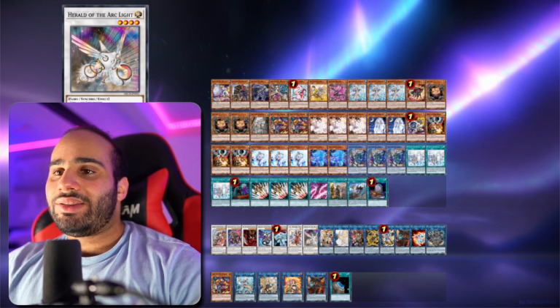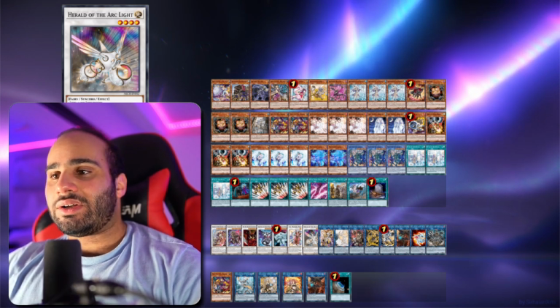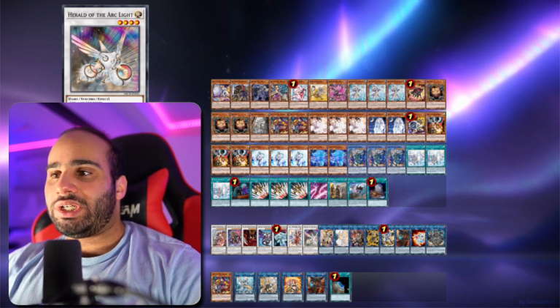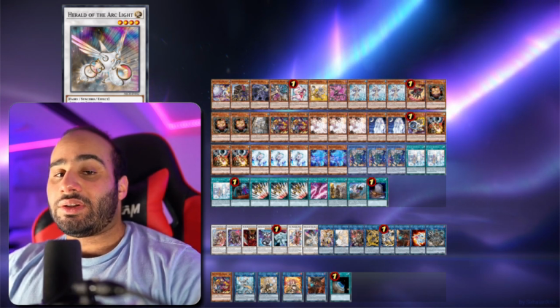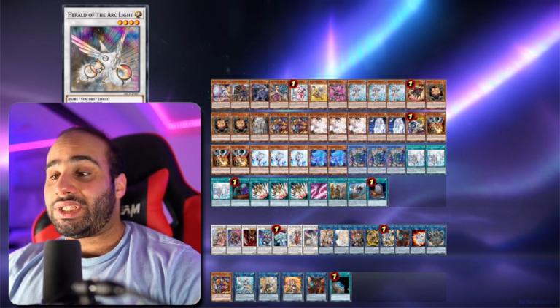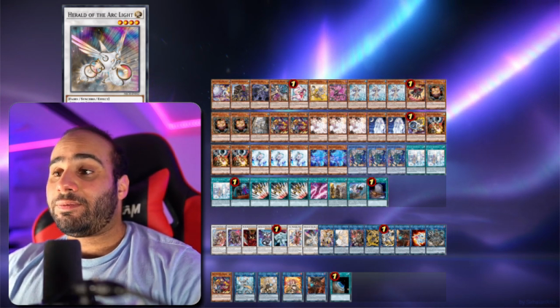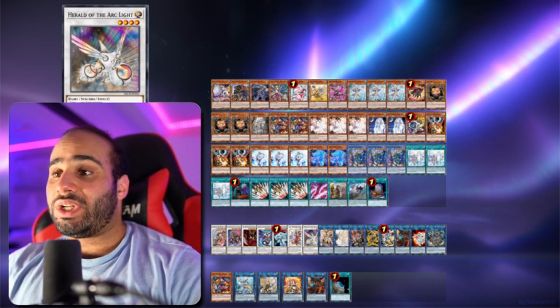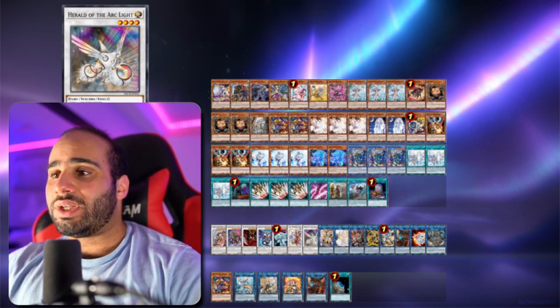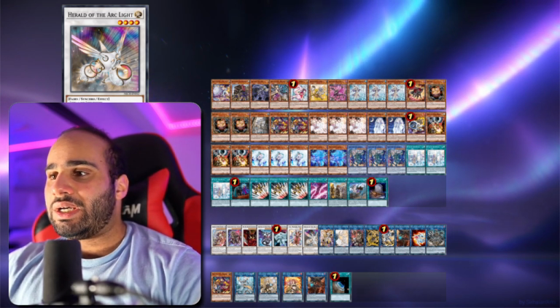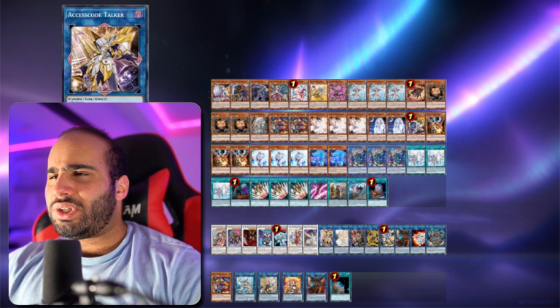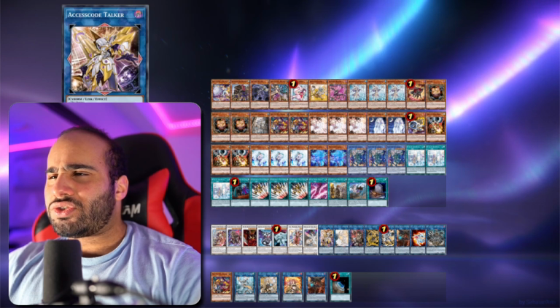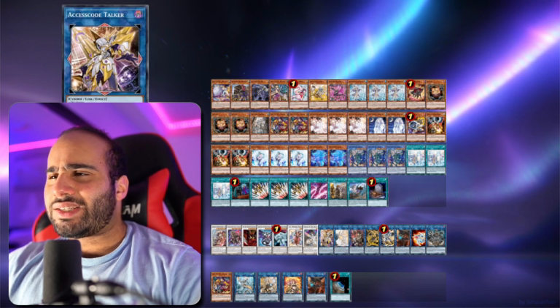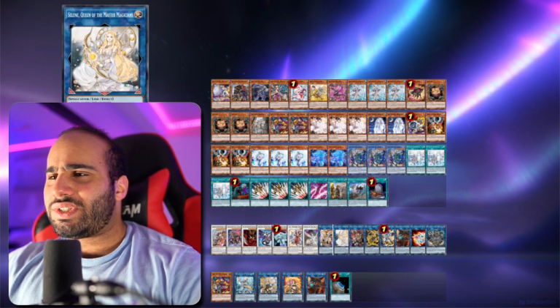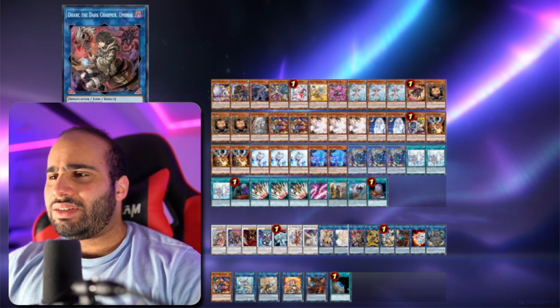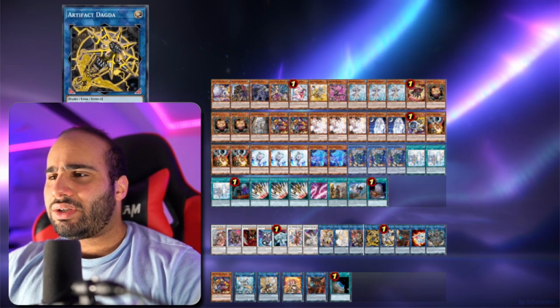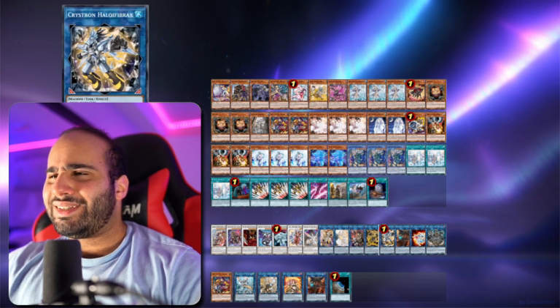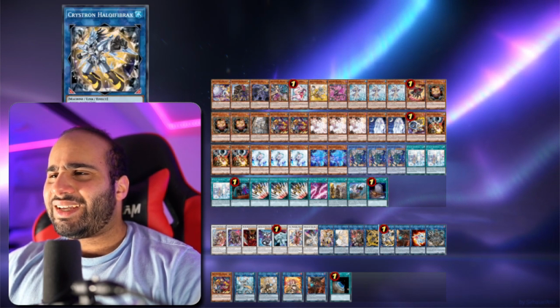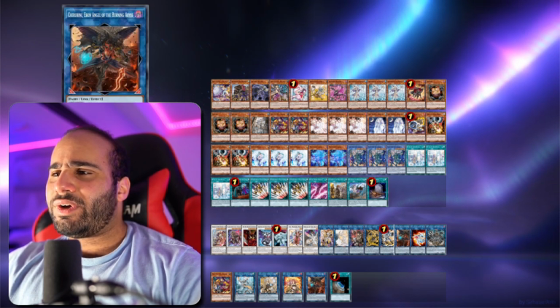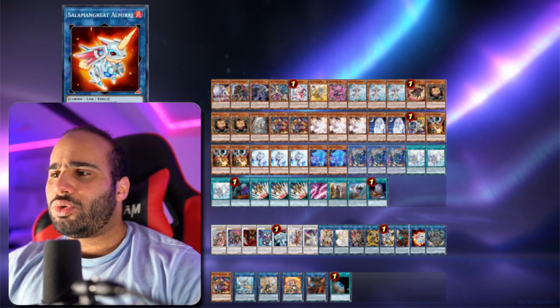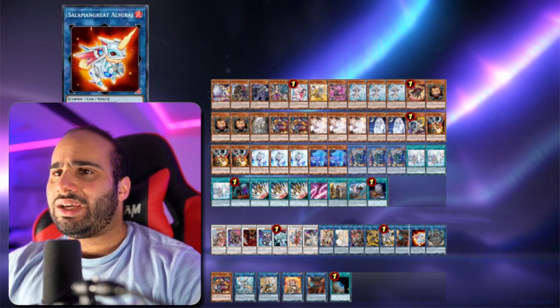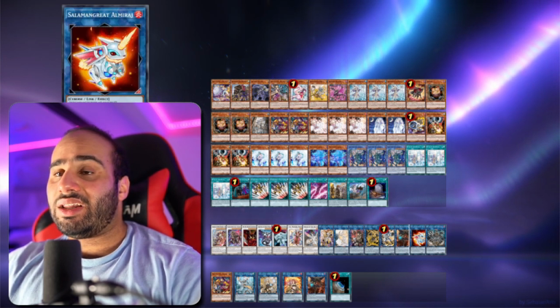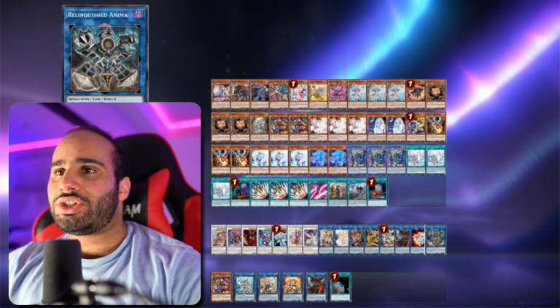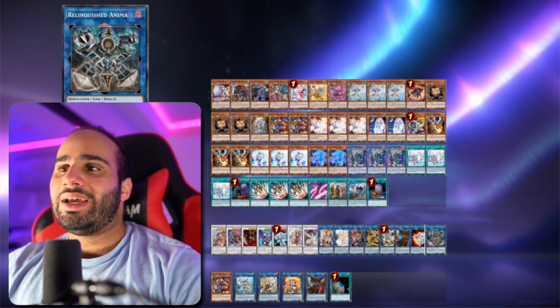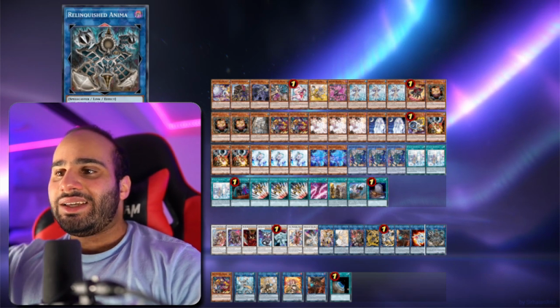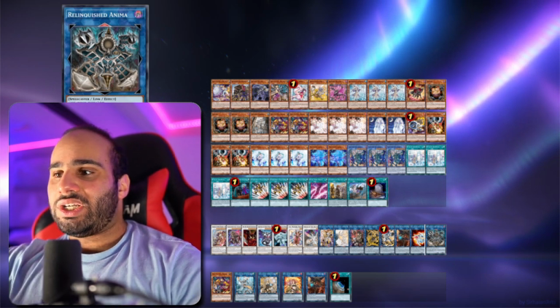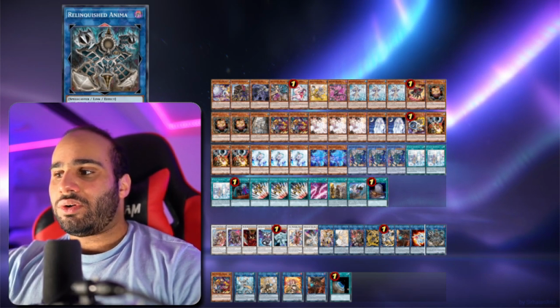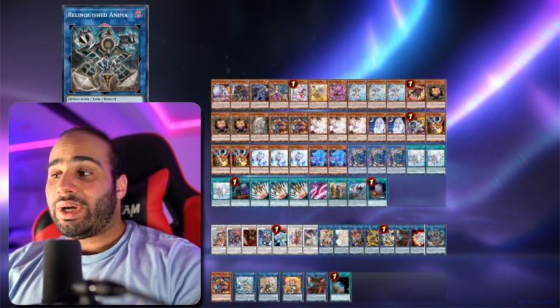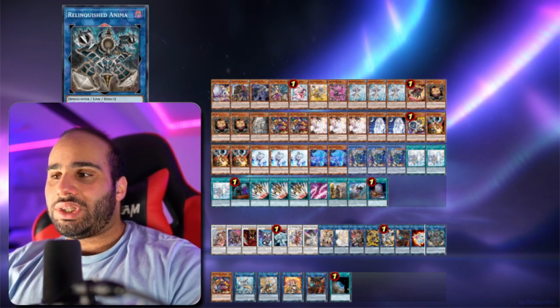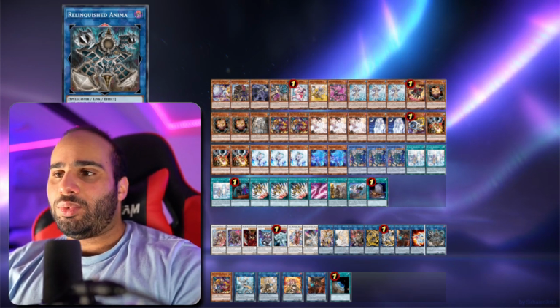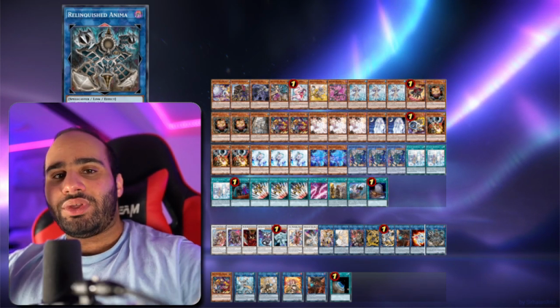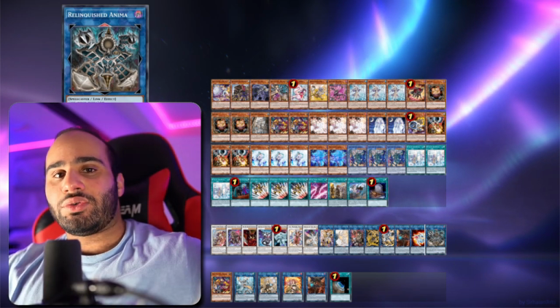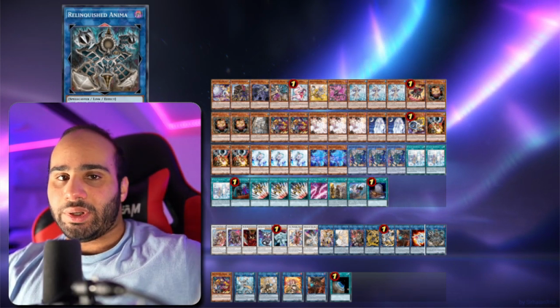For the Link Monsters: Axis Coat, Selene, Dark, Dagda, Needle Fiber, Cherubini, El Mirage, and either Relinquish Tar Anima or Link Creebo — I don't think it matters that much.